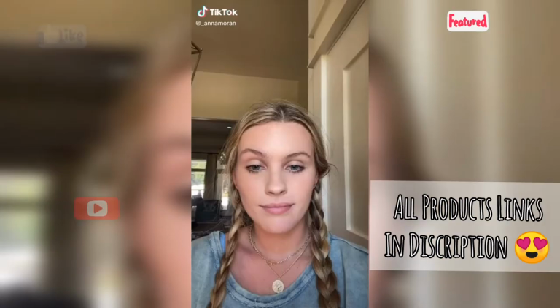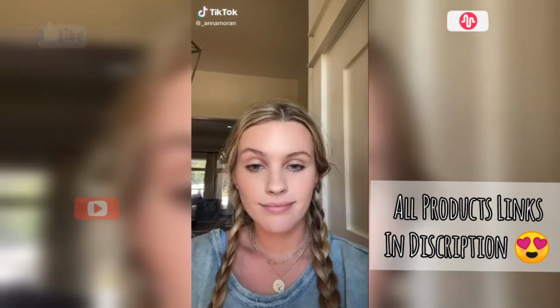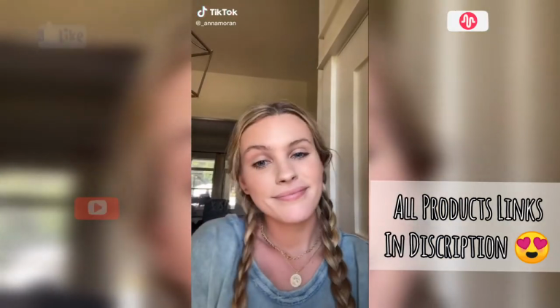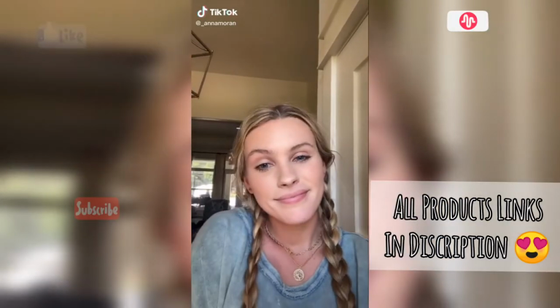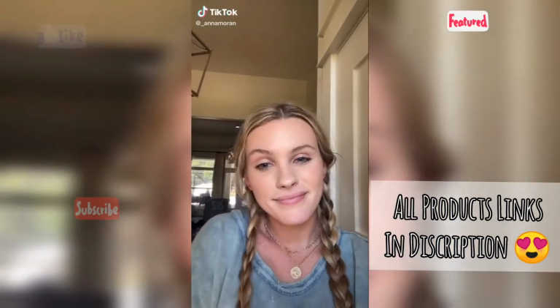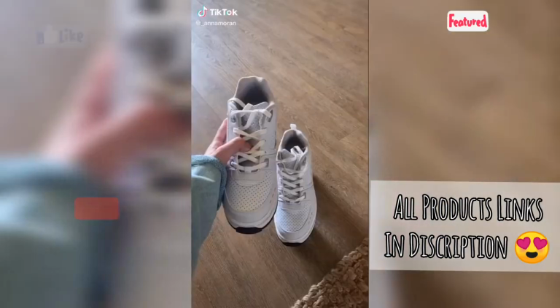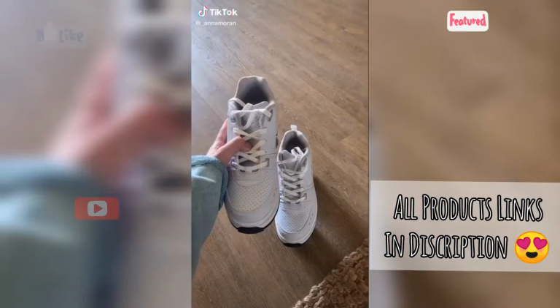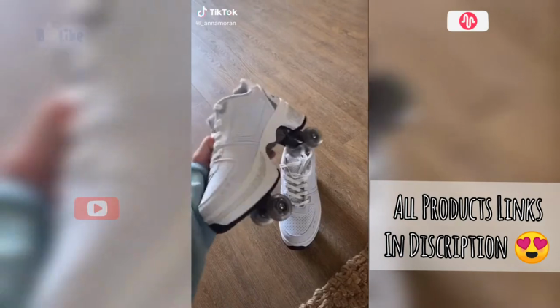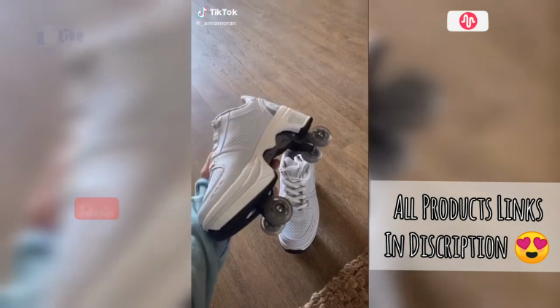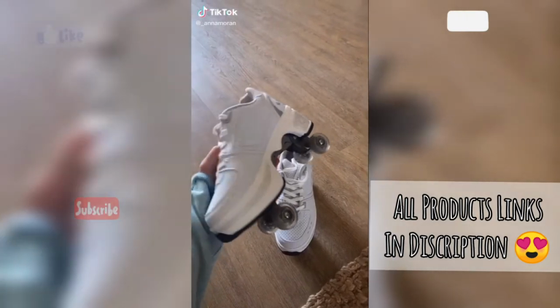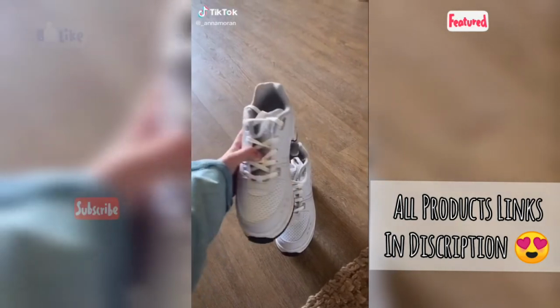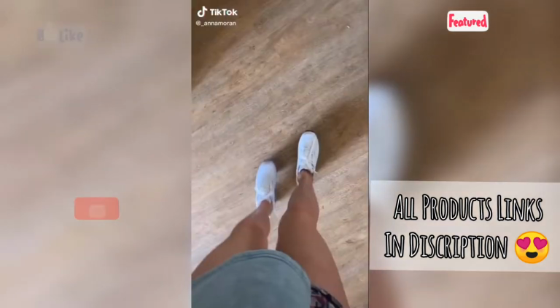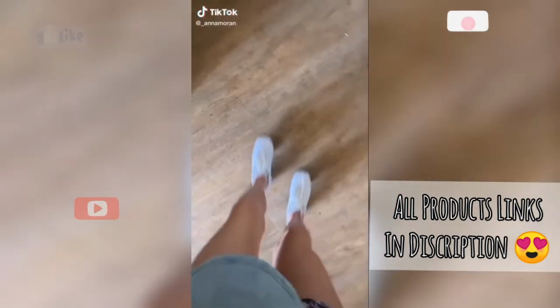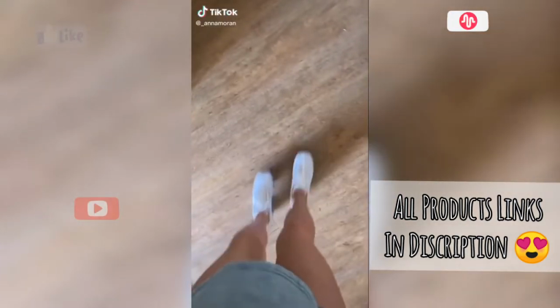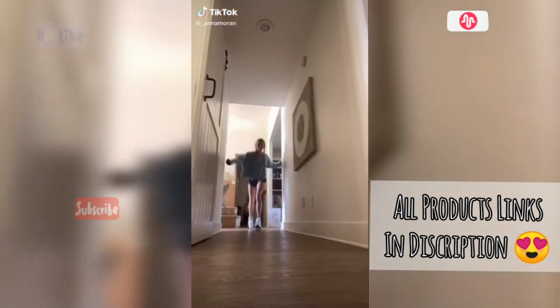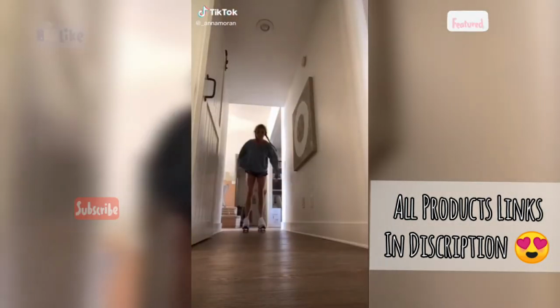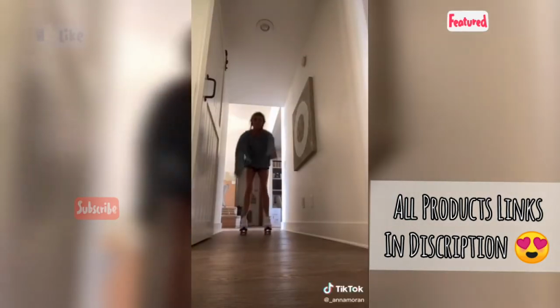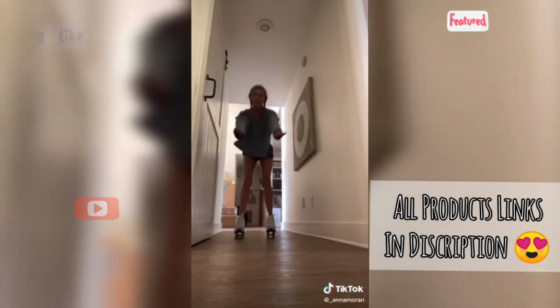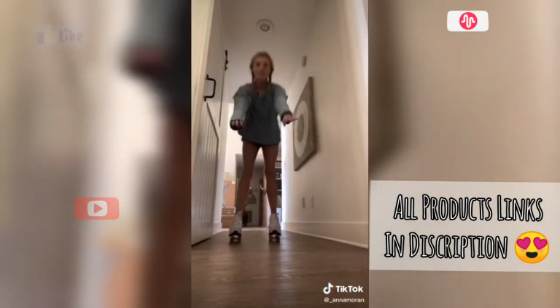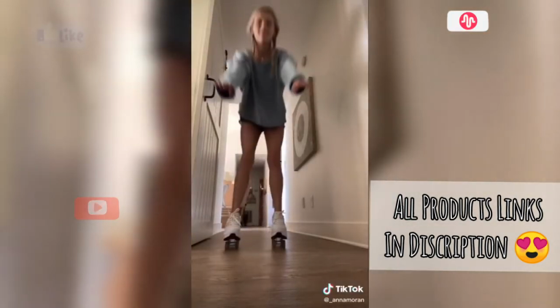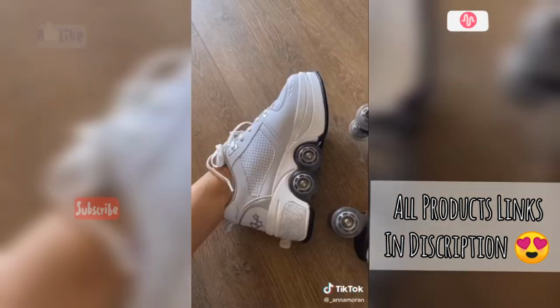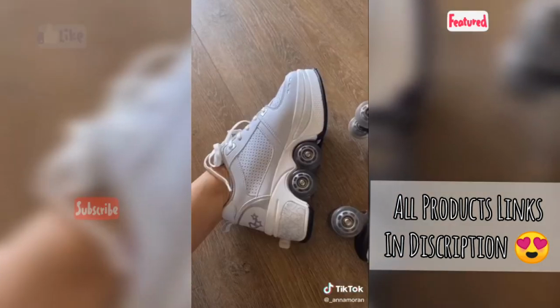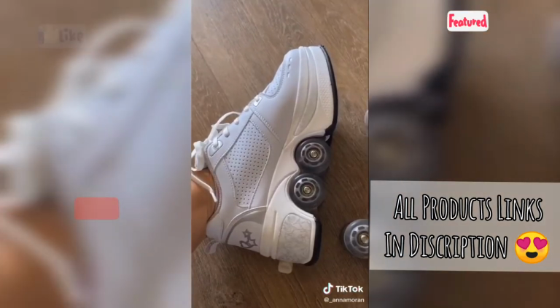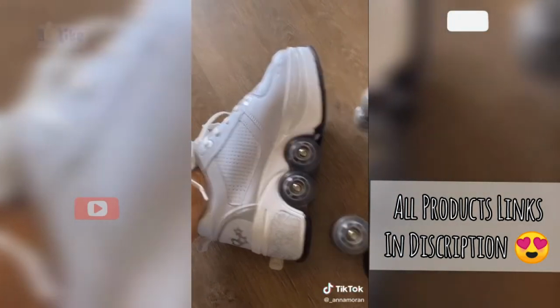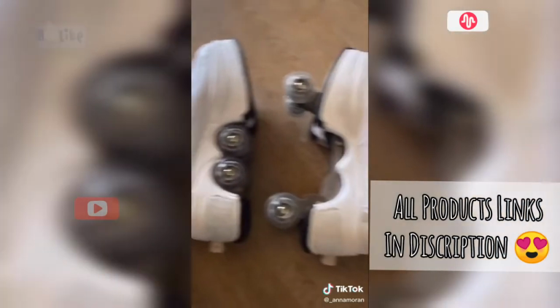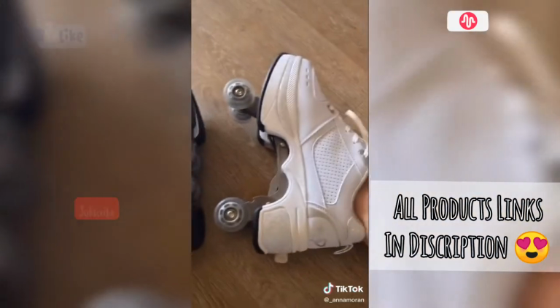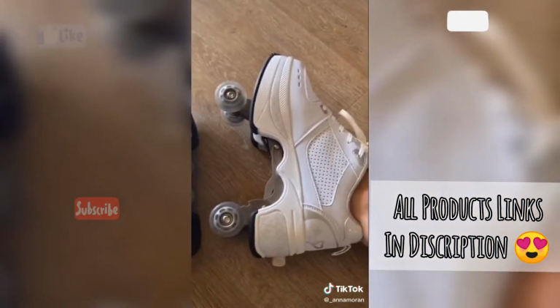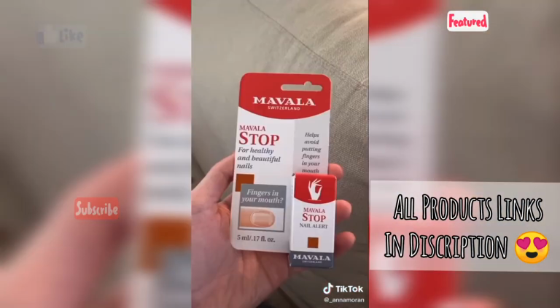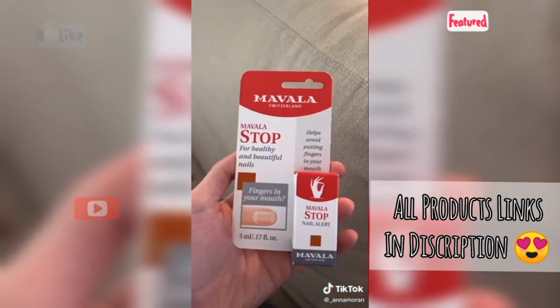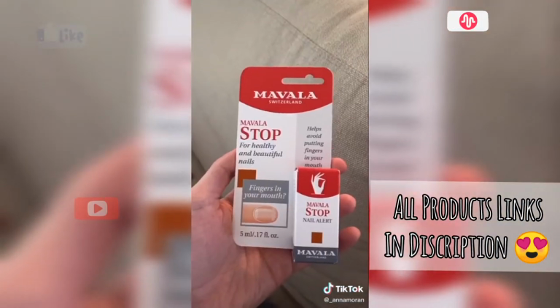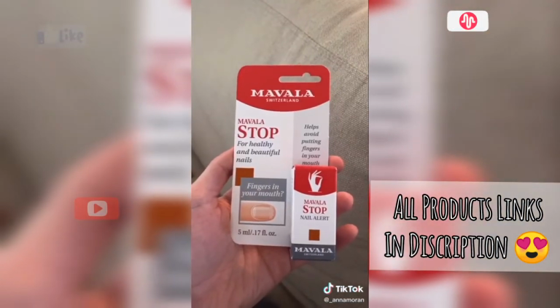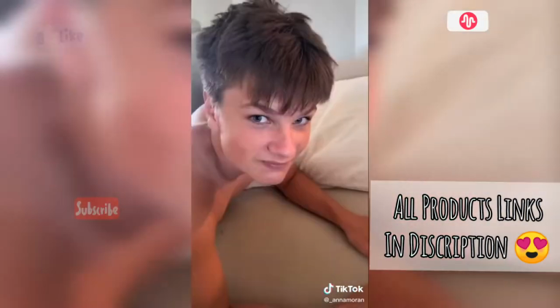Random things I got from Amazon part 22. Heely skate-looking things — basically the wheel just pops out from a normal looking shoe and boom you have skates. If you're in a rush just pop down the wheels and you've got some skates.